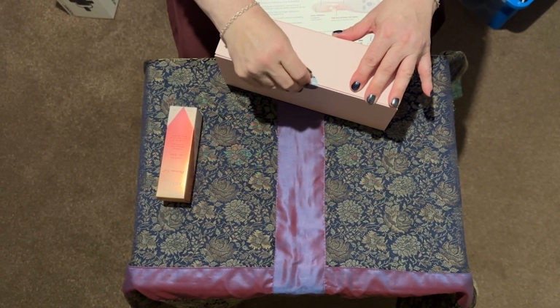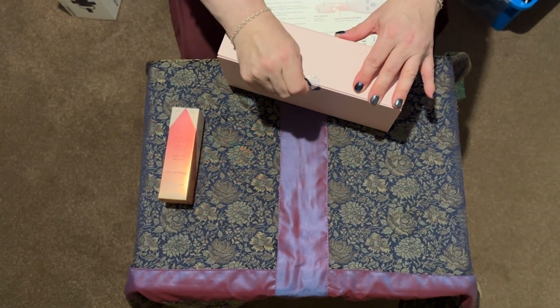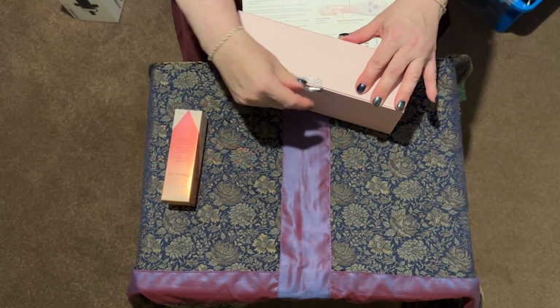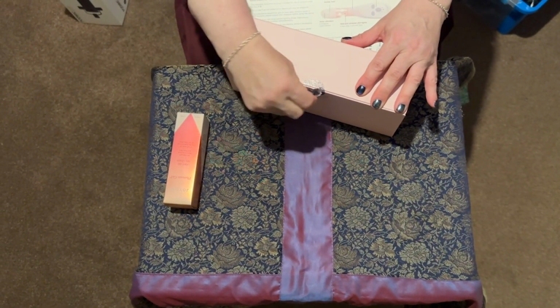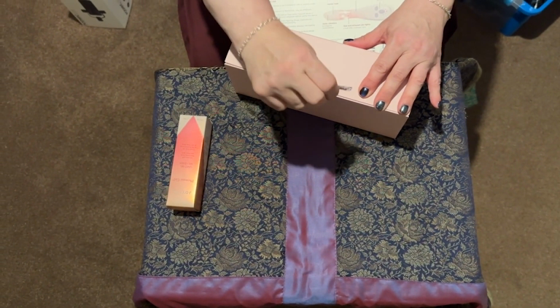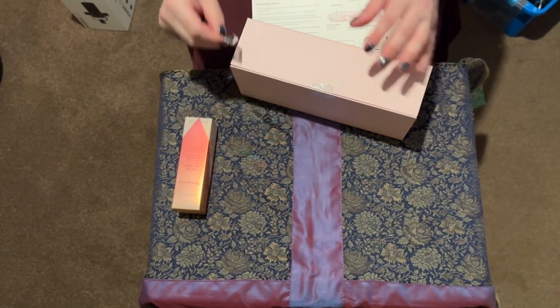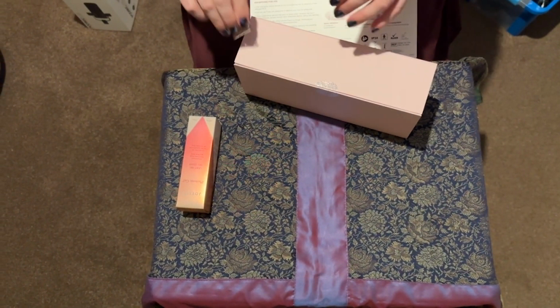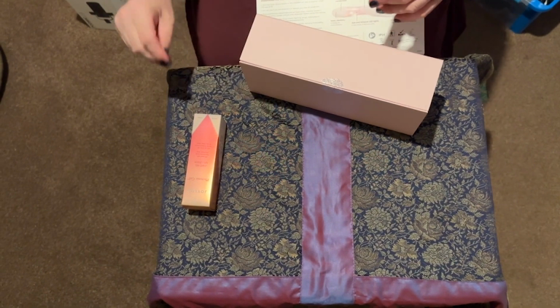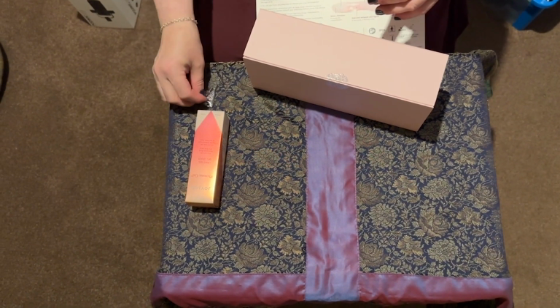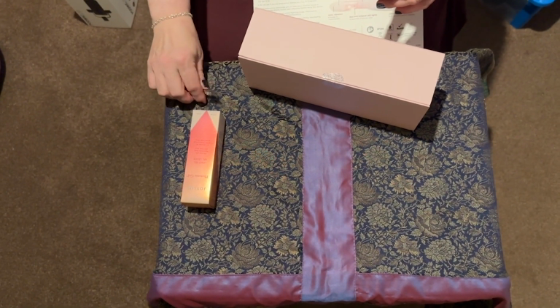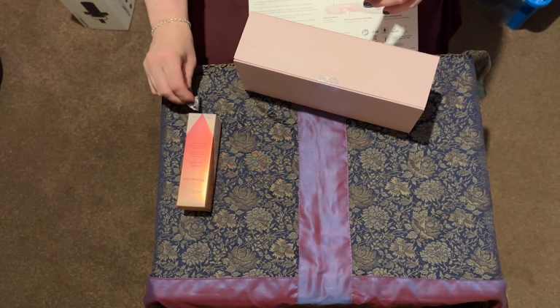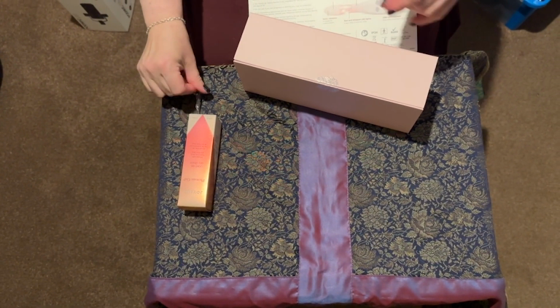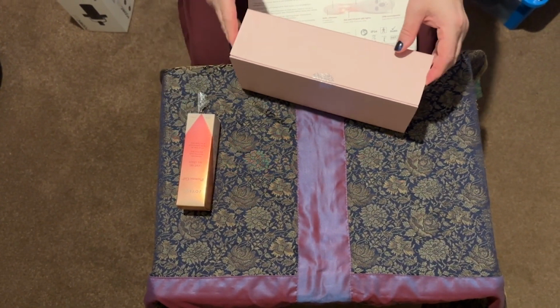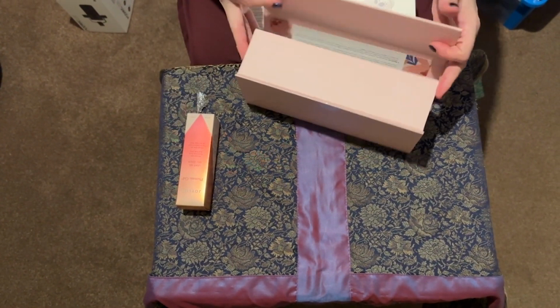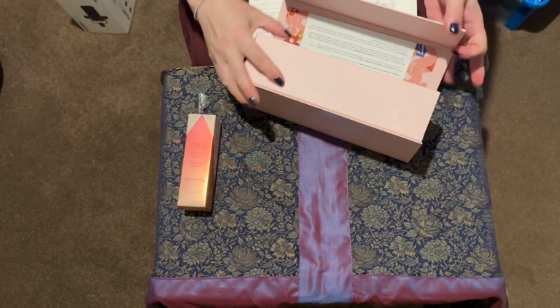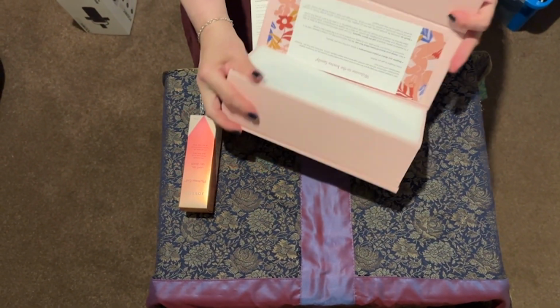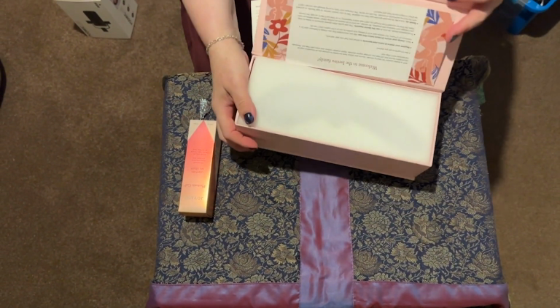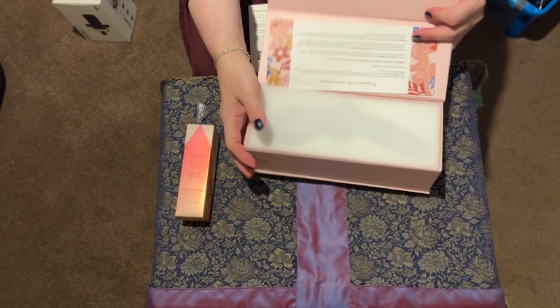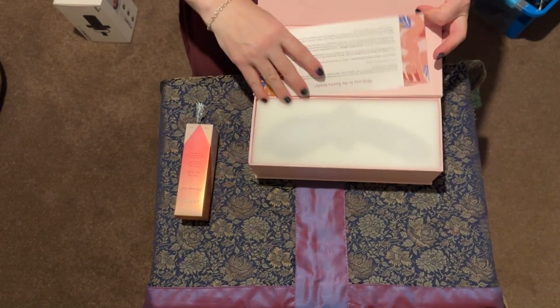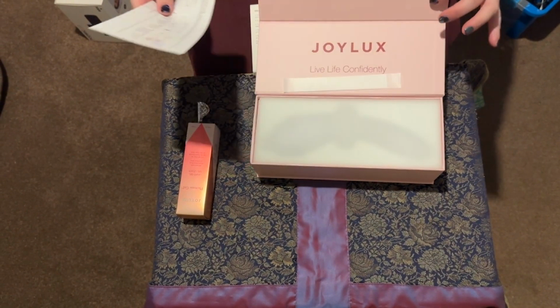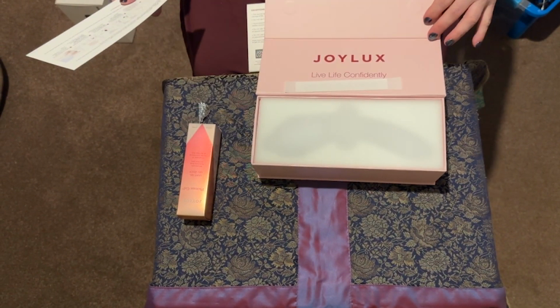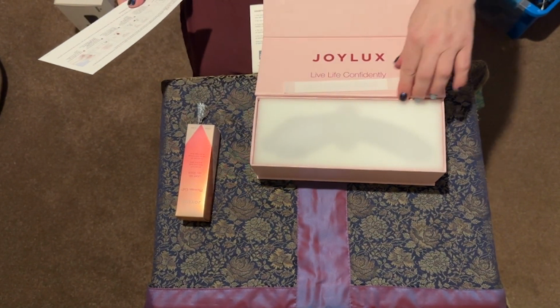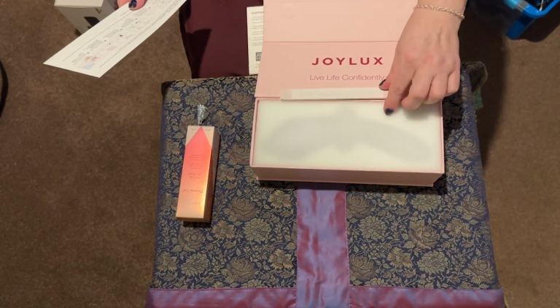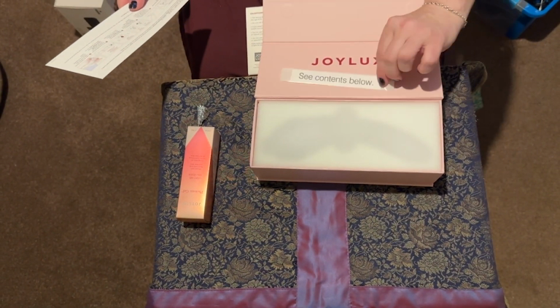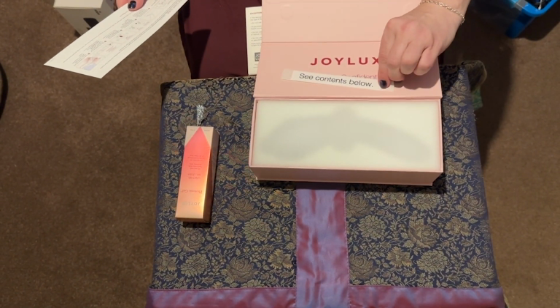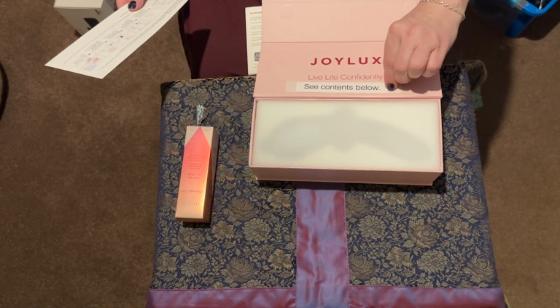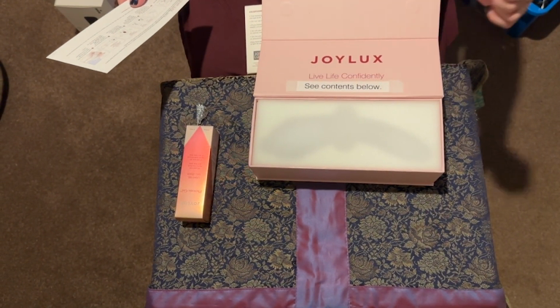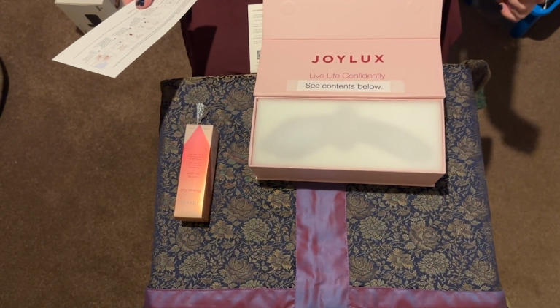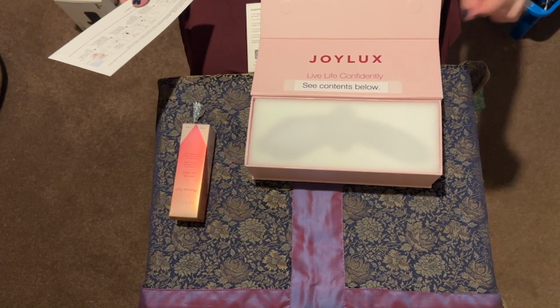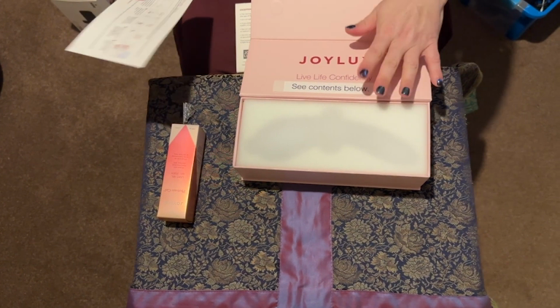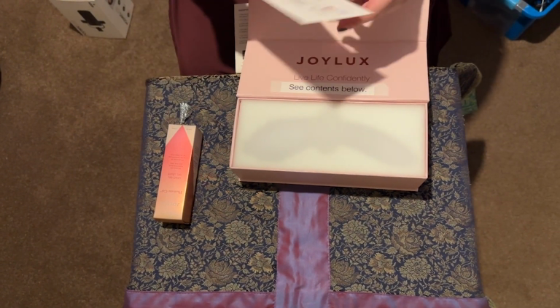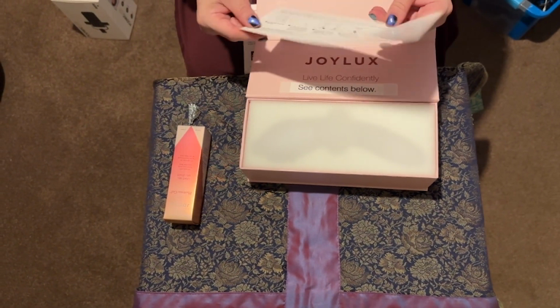Excuse me while it takes me a minute to get this security seal off because we are truly unboxing this. There we go. There's the inside. See contents below, which I found really amusing.